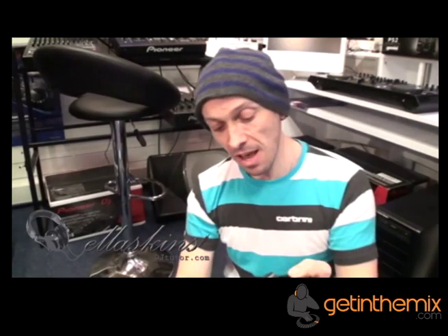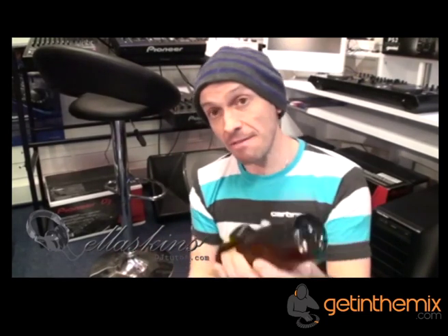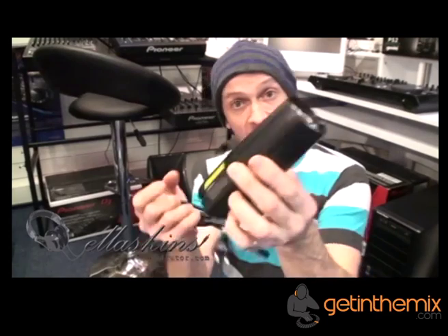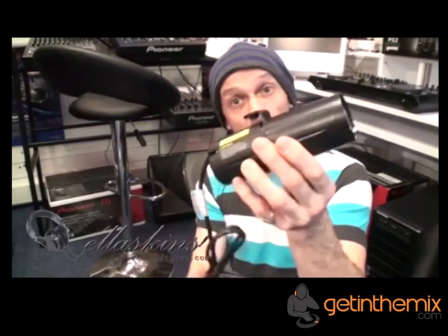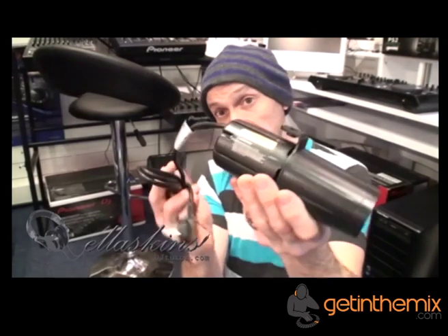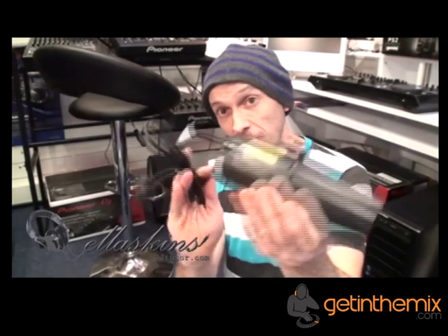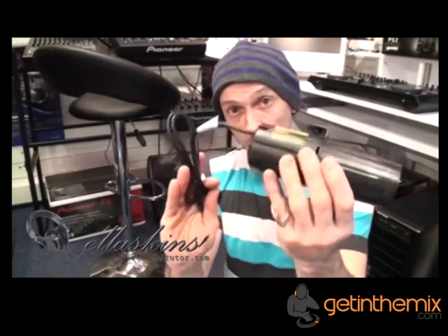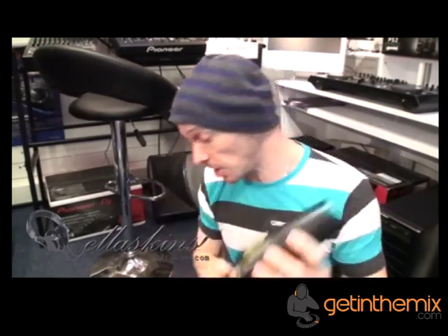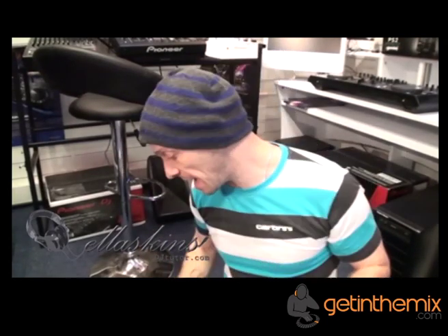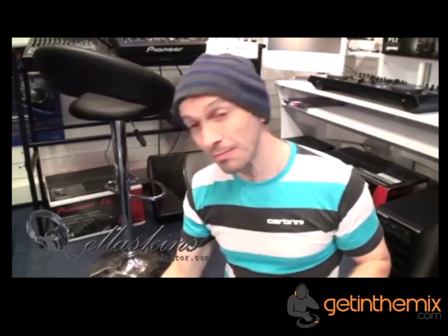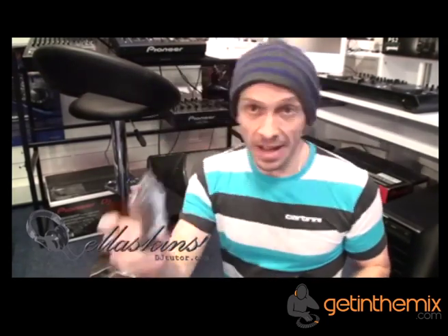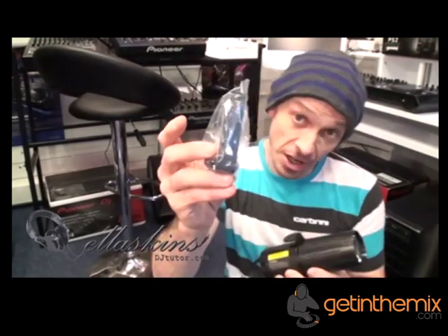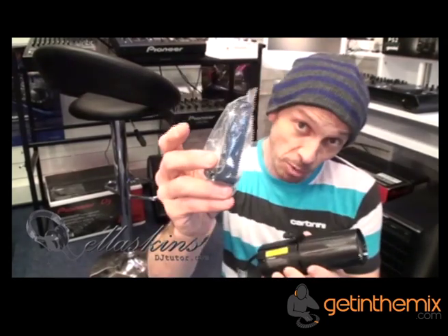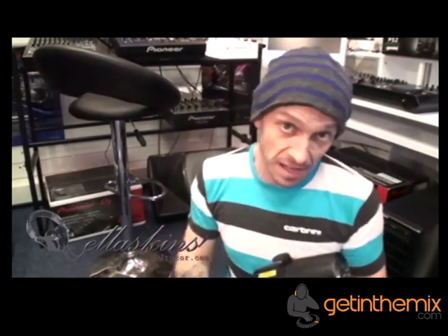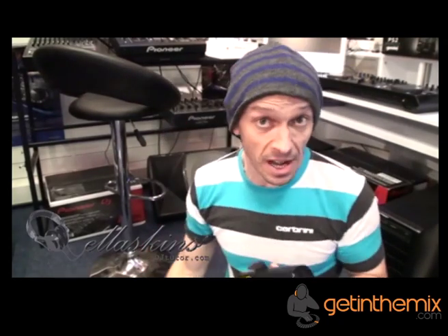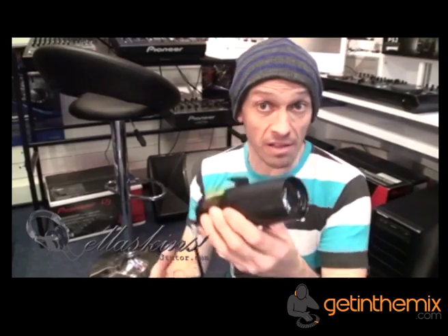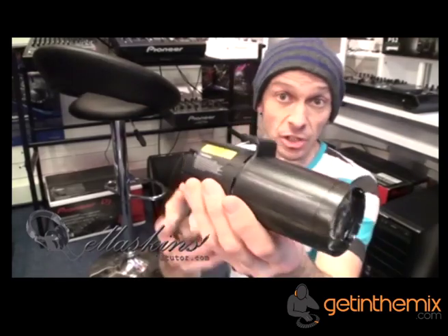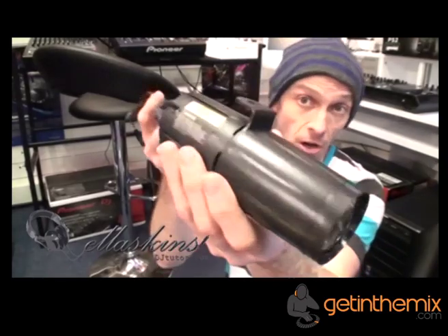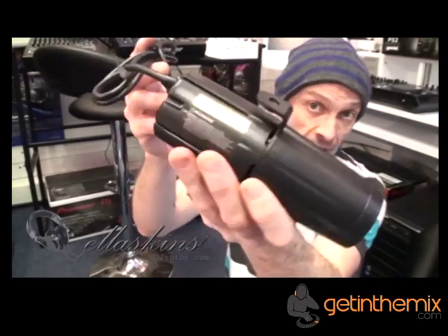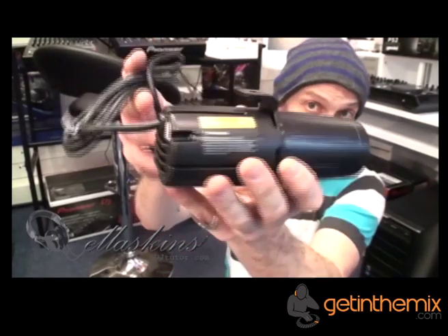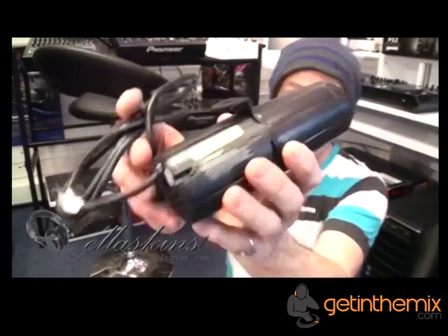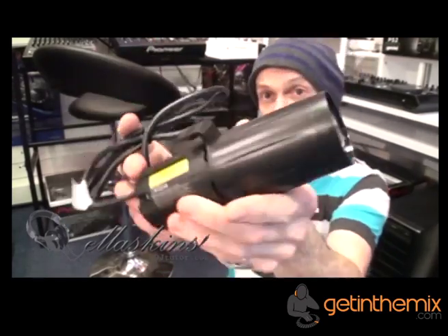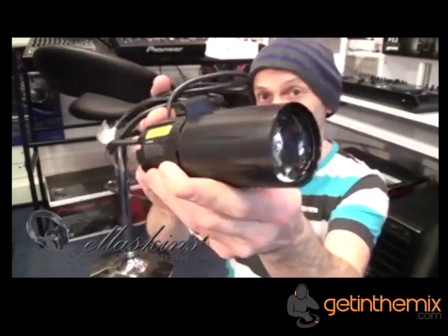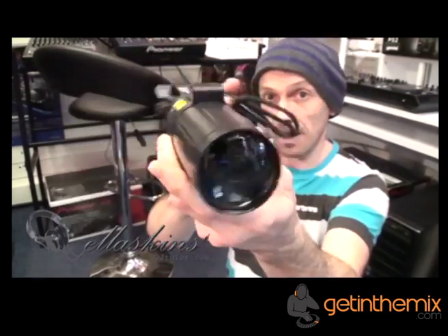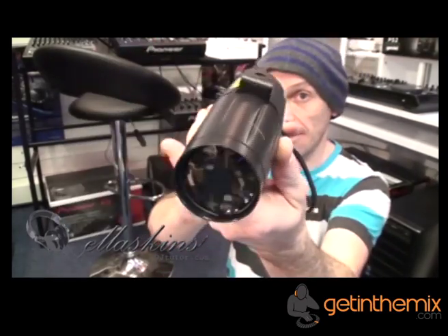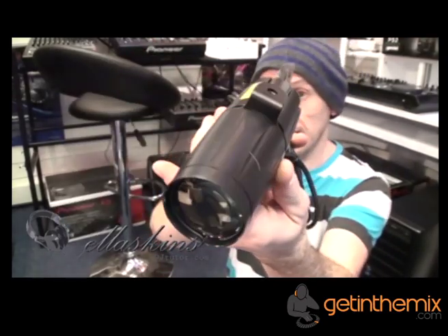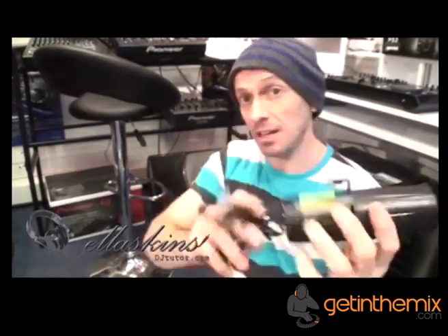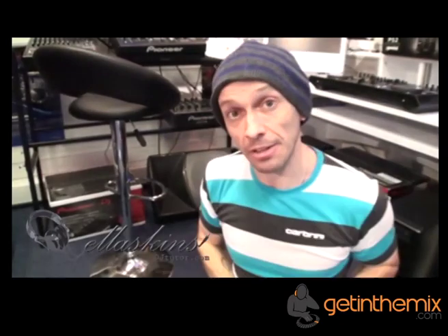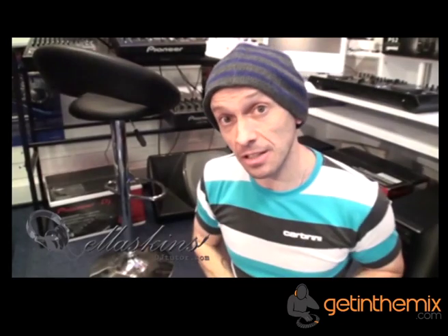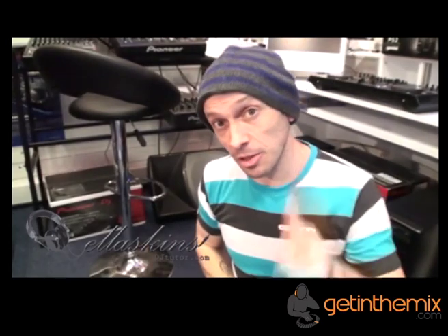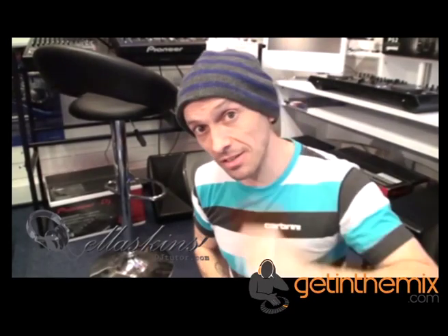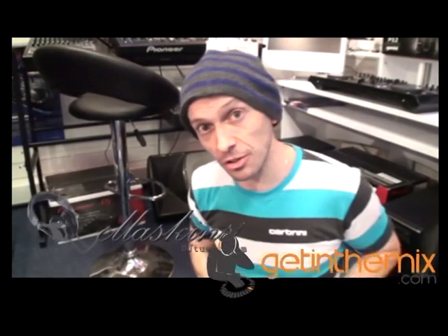Very simple, very straightforward. It comes with its own cable and a small bracket. If you want any more information on this Pinspot from American DJ, follow the link in the description. Practice and enjoy.